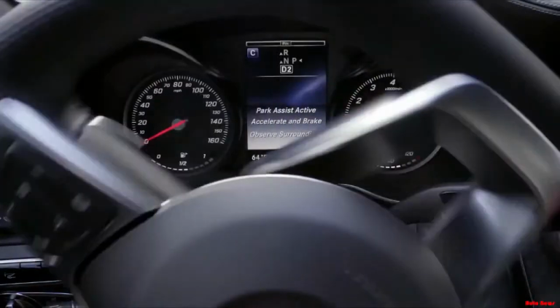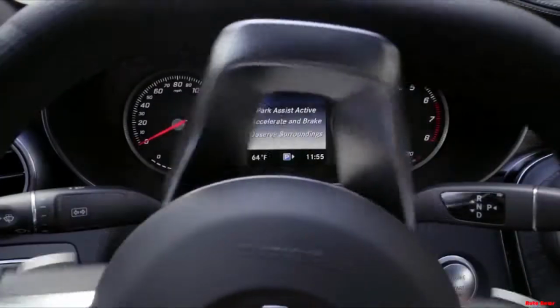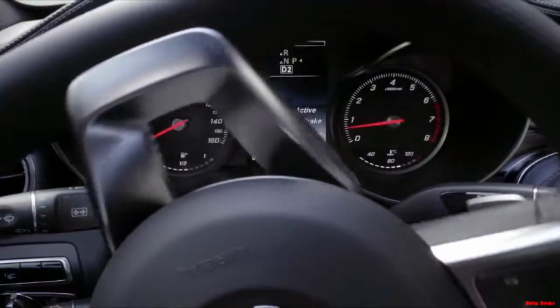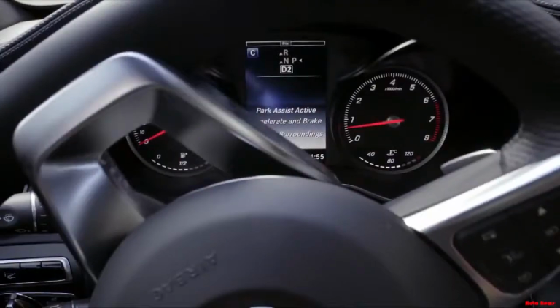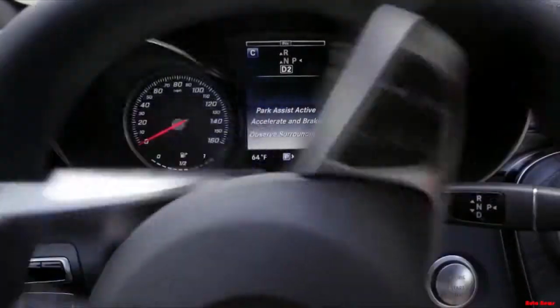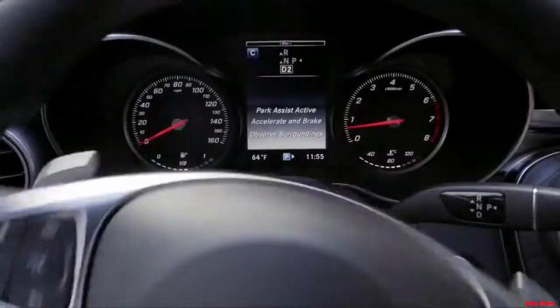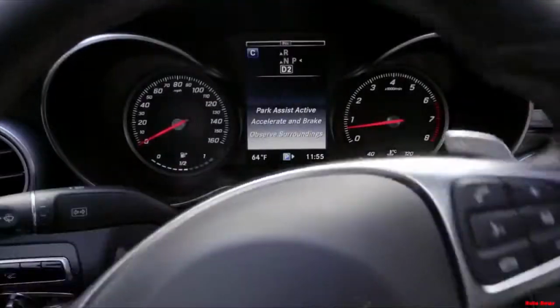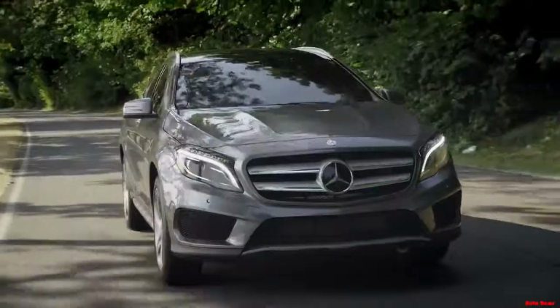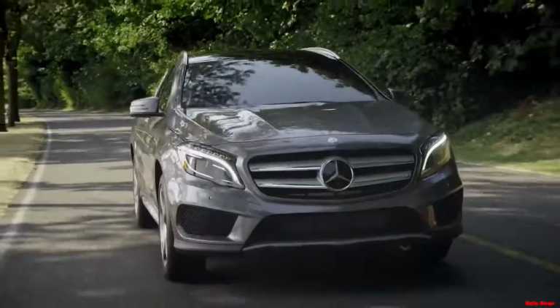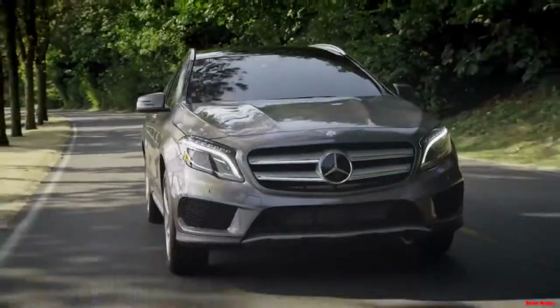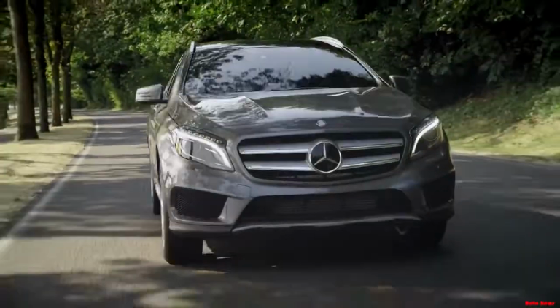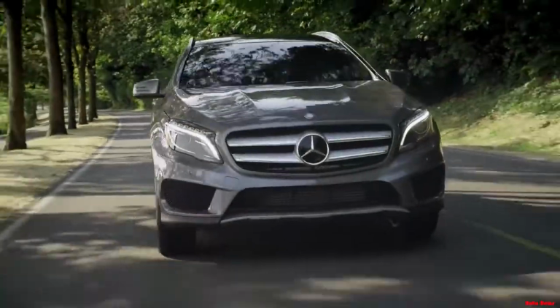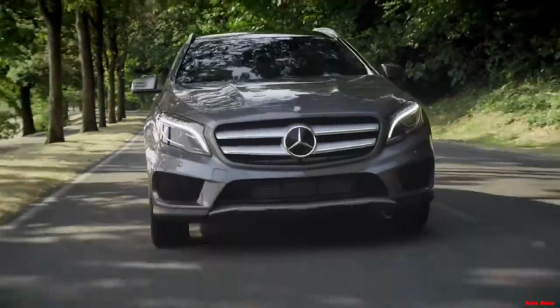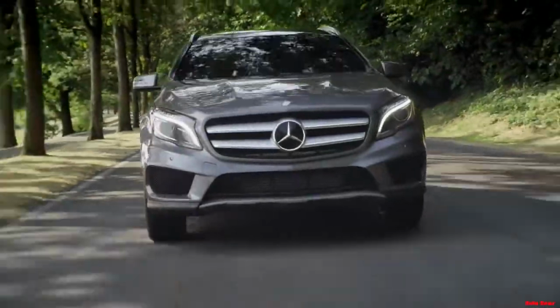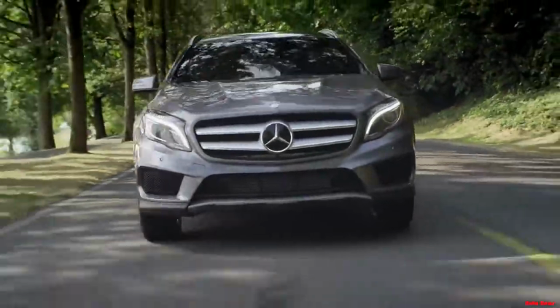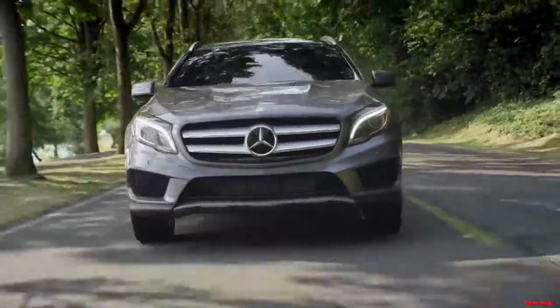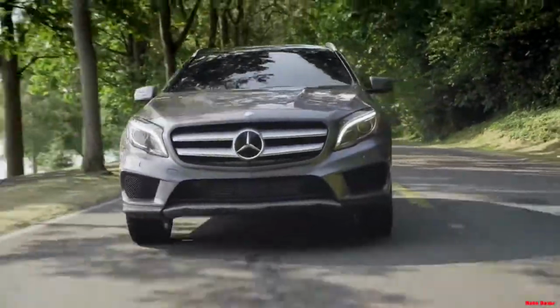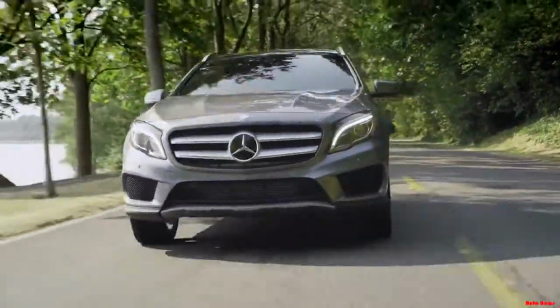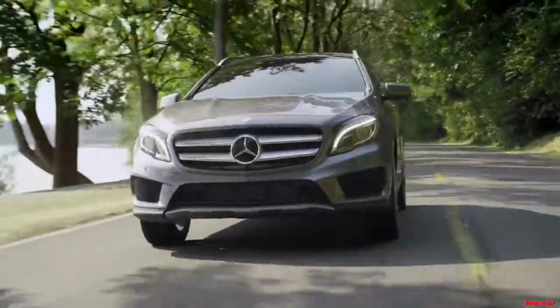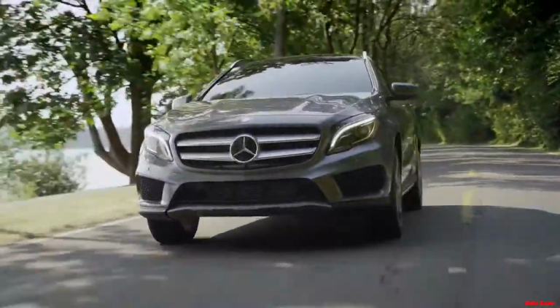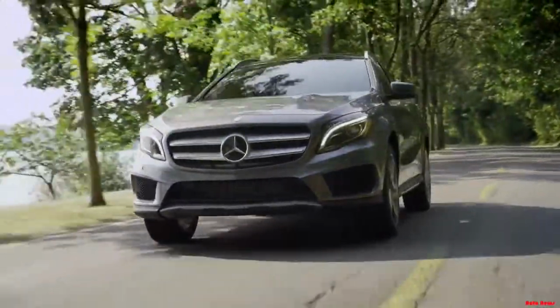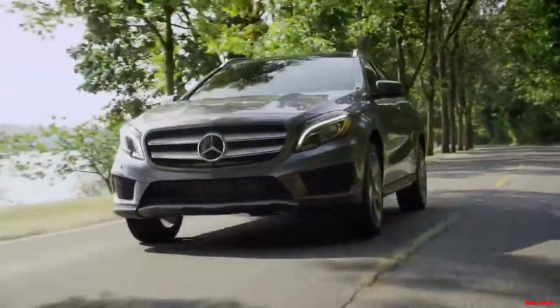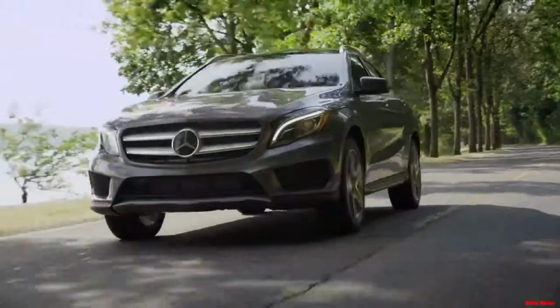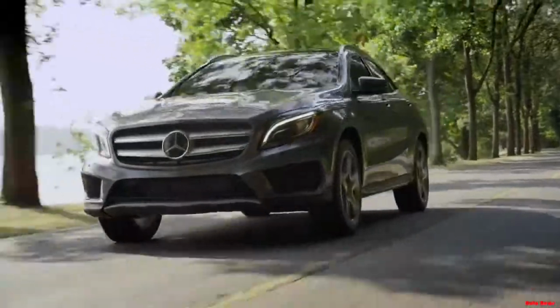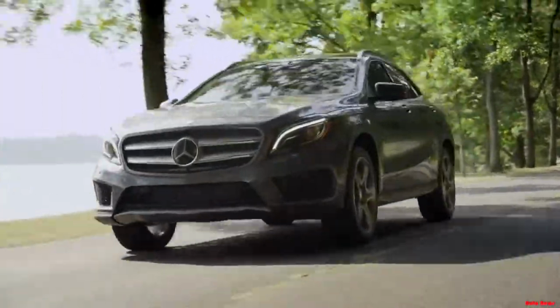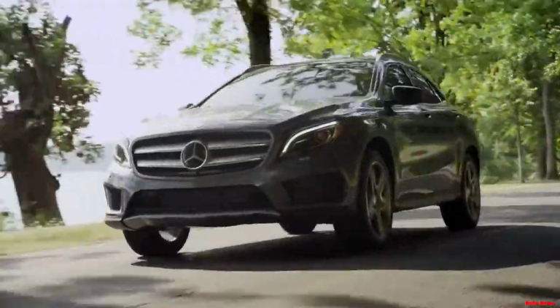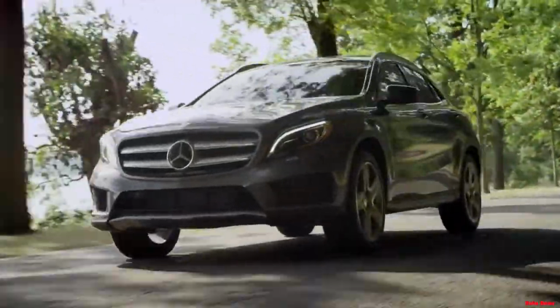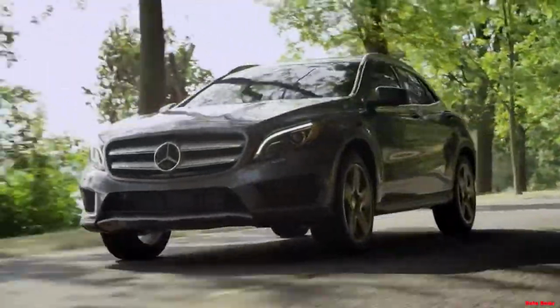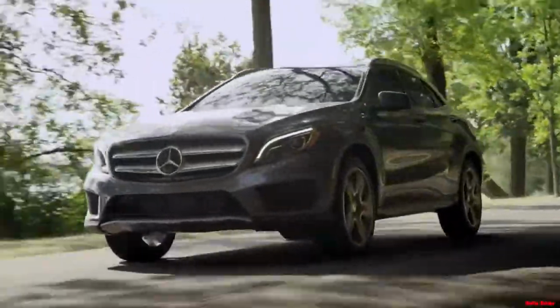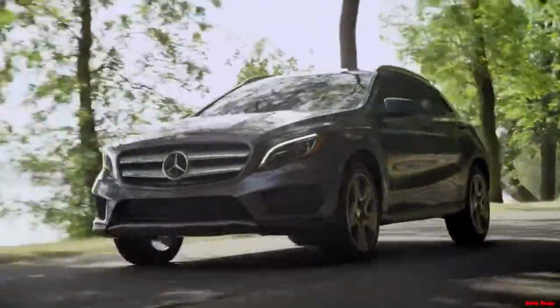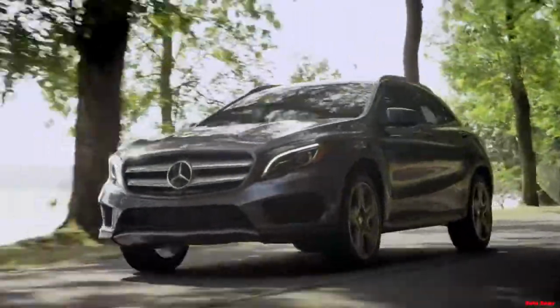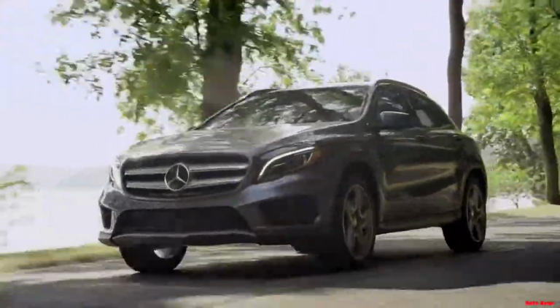The GLA is the fifth model in the Mercedes-Benz SUV lineup, a dynamic expression of everything we know about SUV performance and functionality.